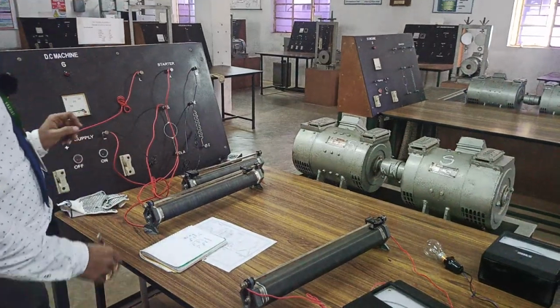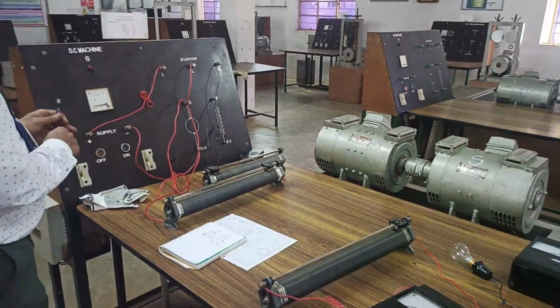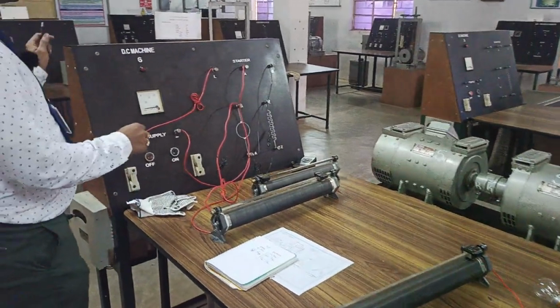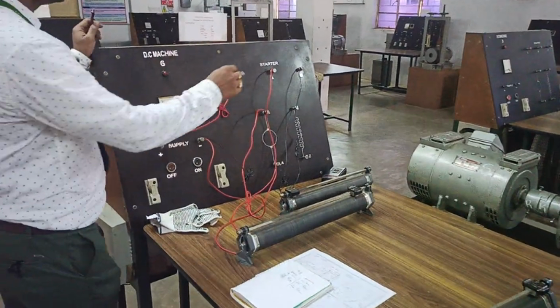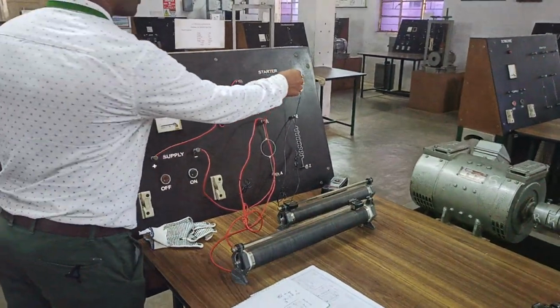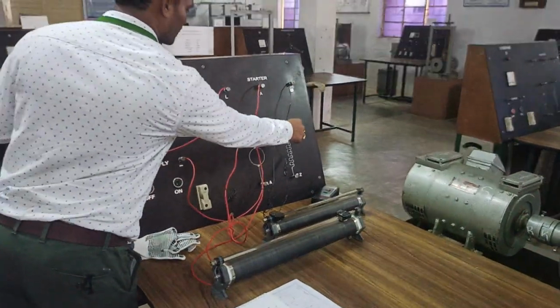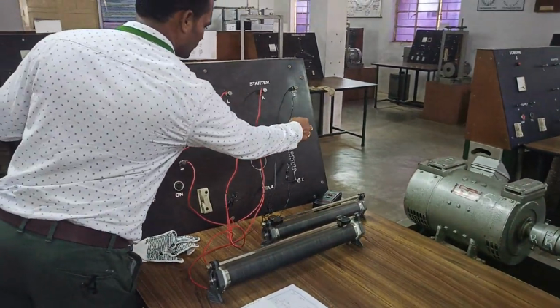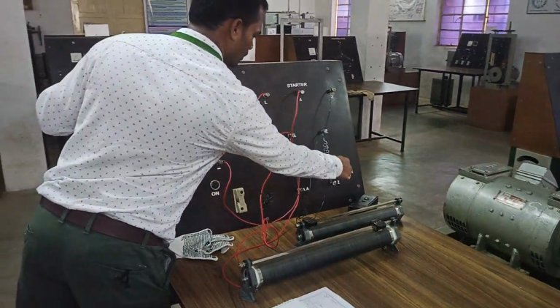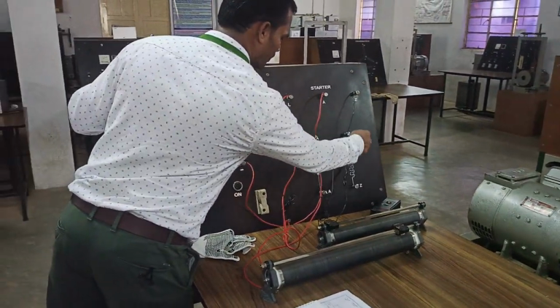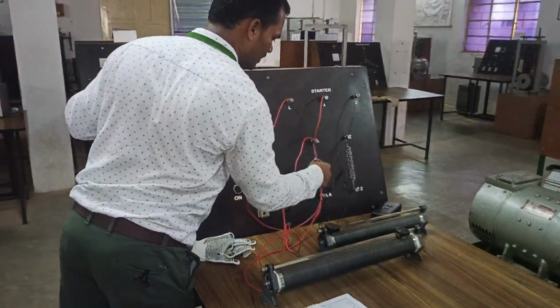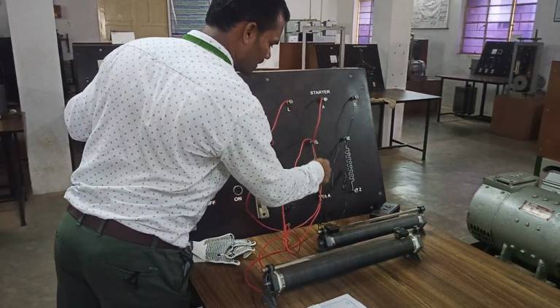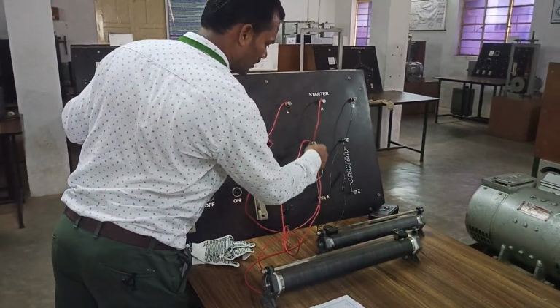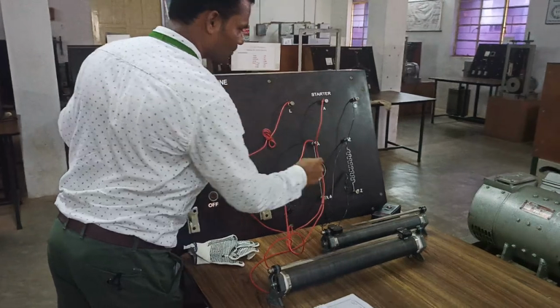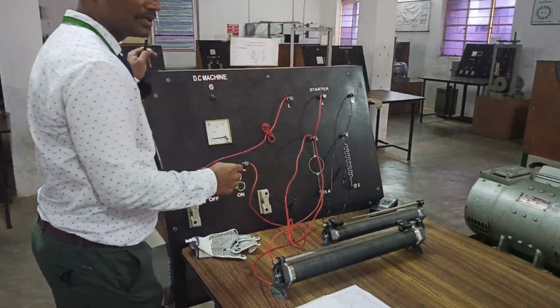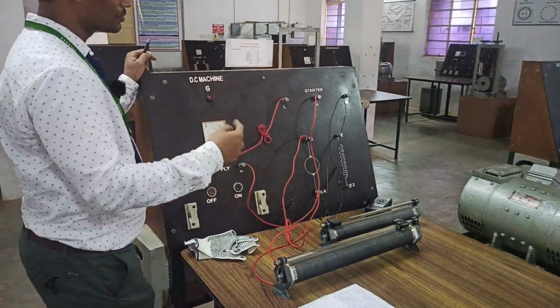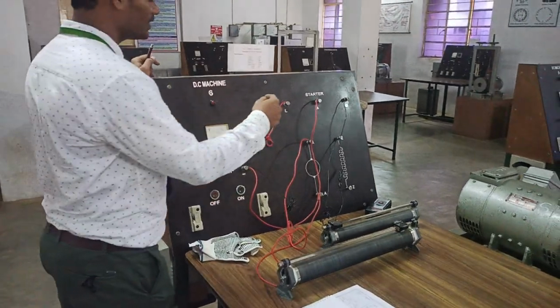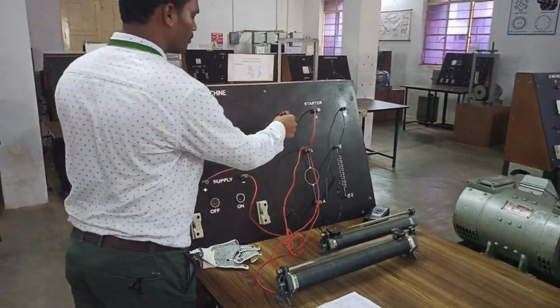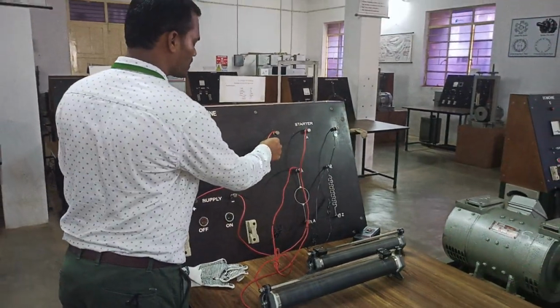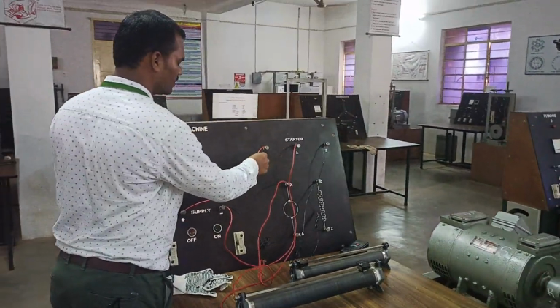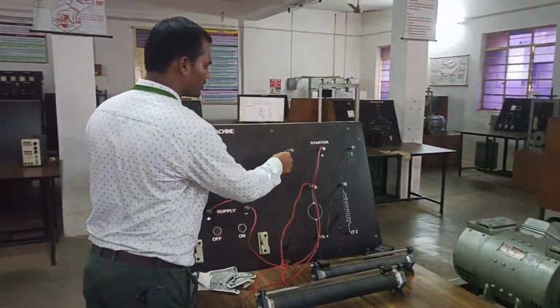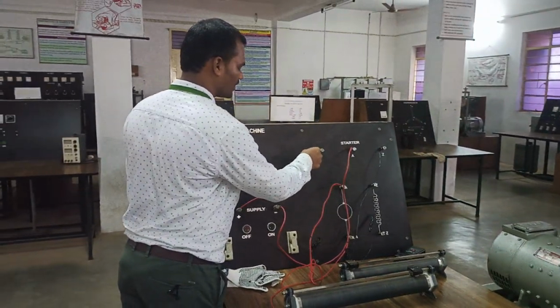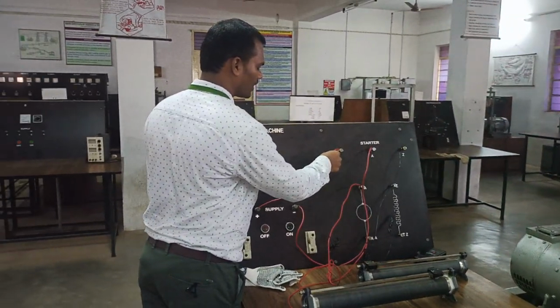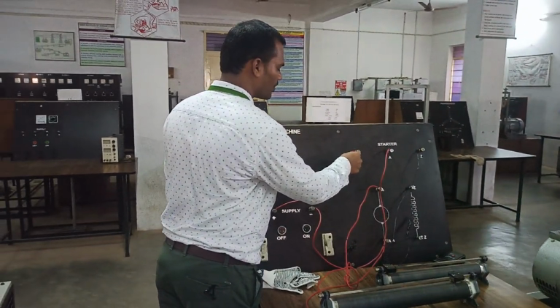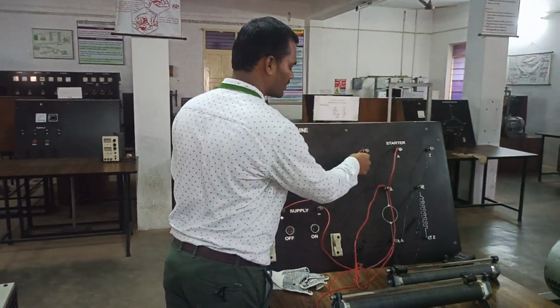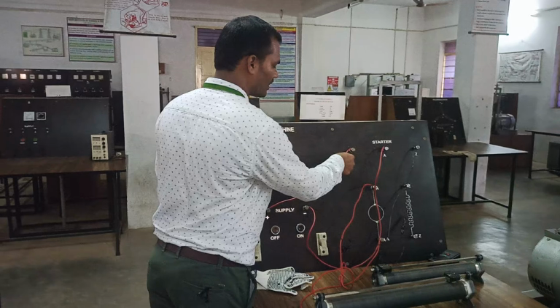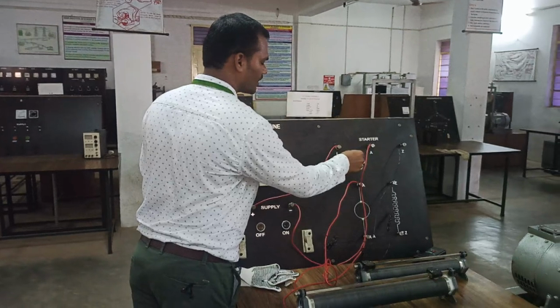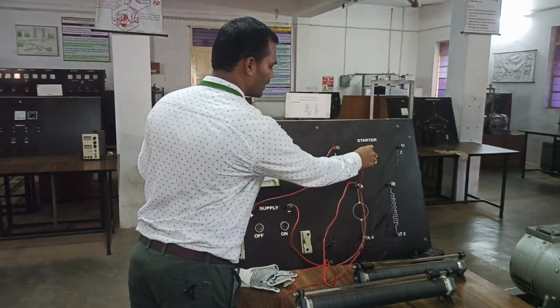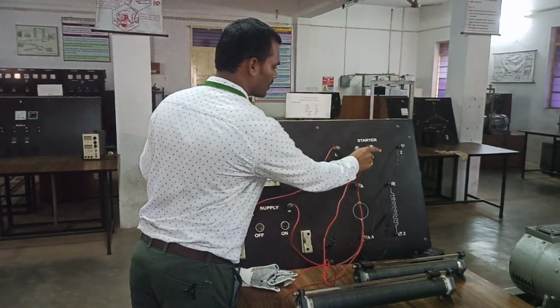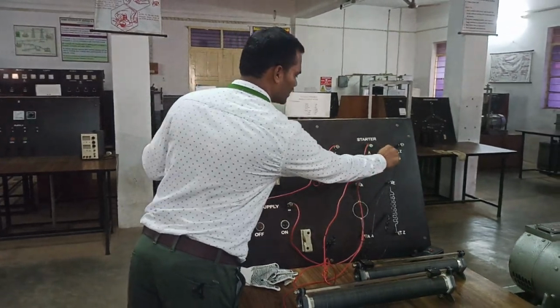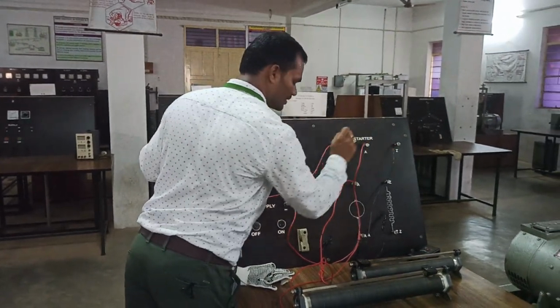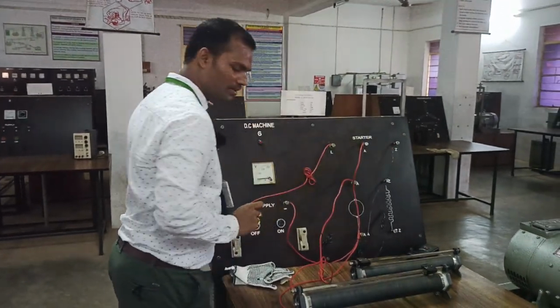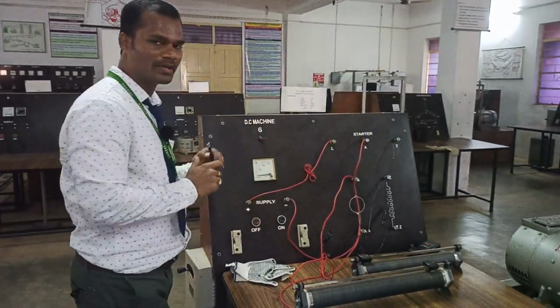Here you have two windings: one is called the field winding and the other is called the armature winding. To start it, we are going to start this DC motor with the help of a three-point starter, where L is called line, A is called armature, and Z is called field winding.